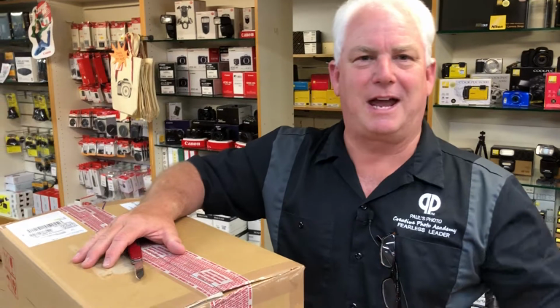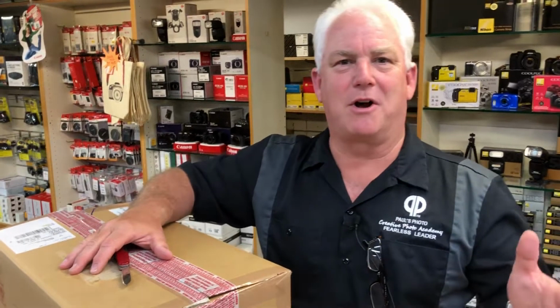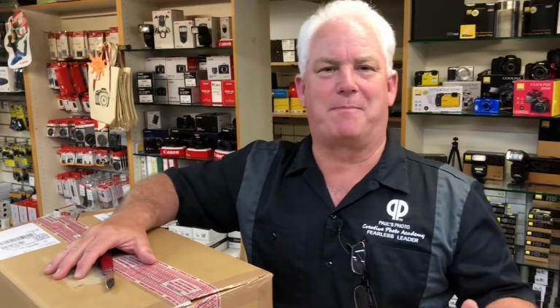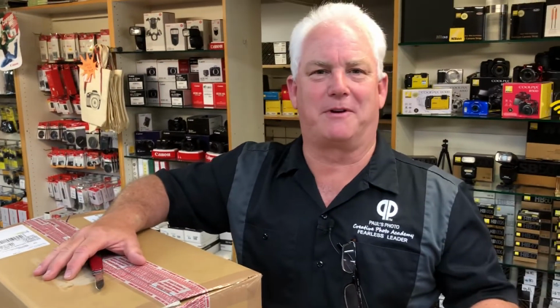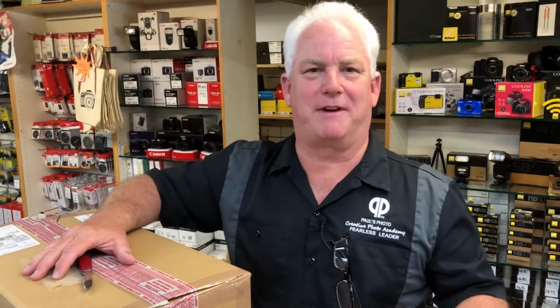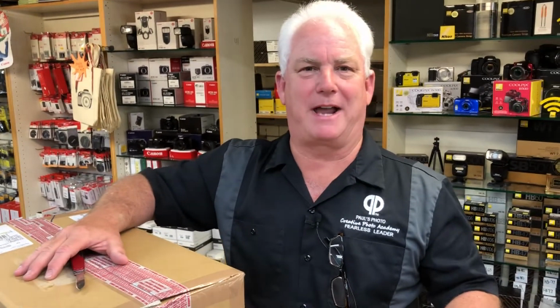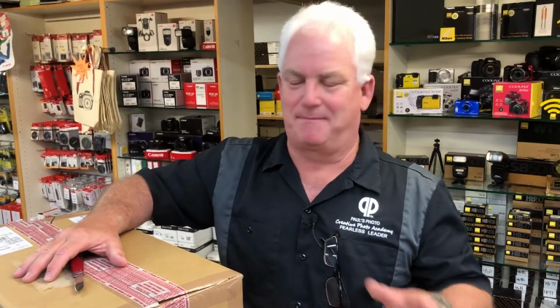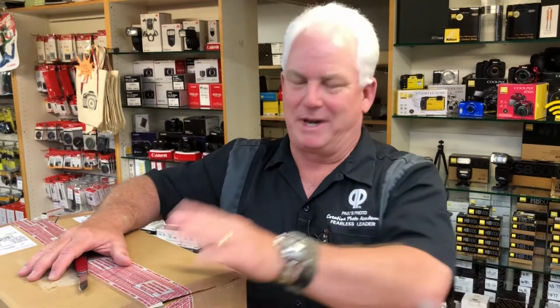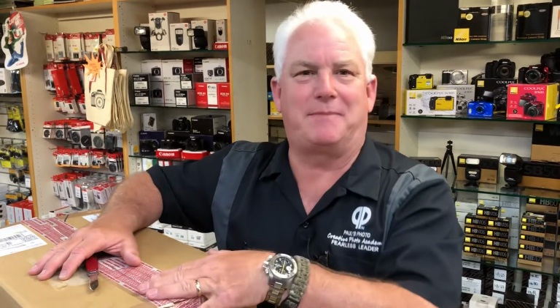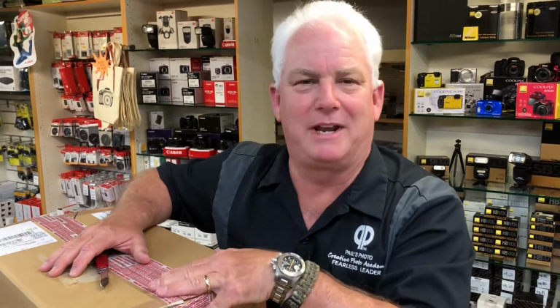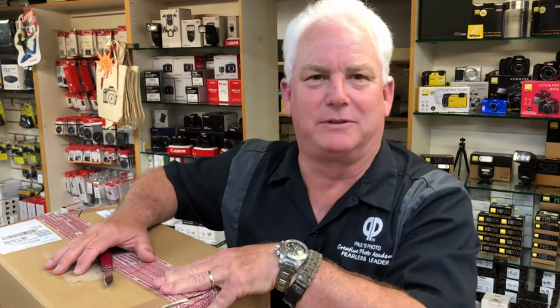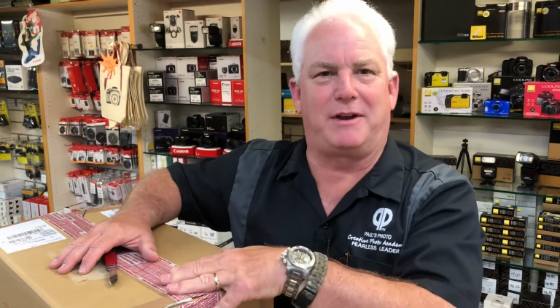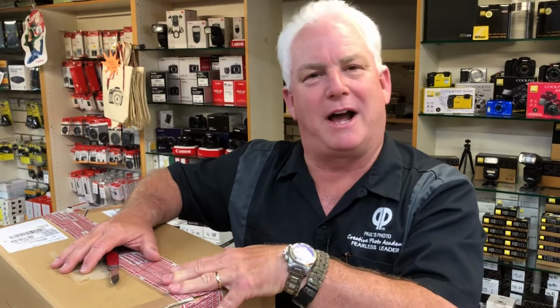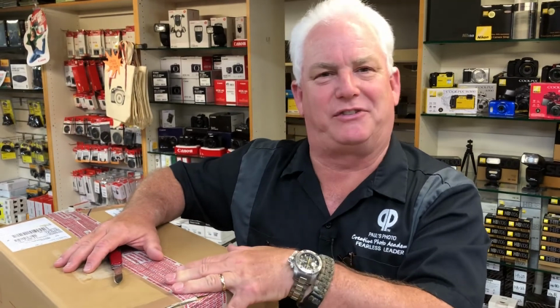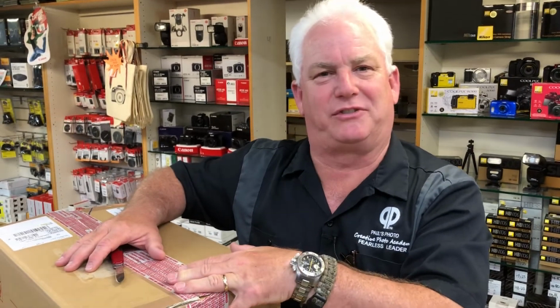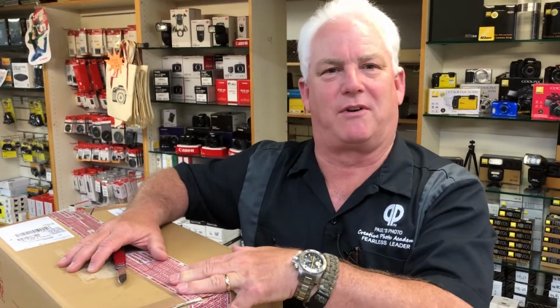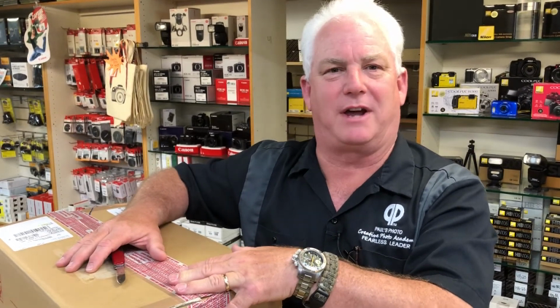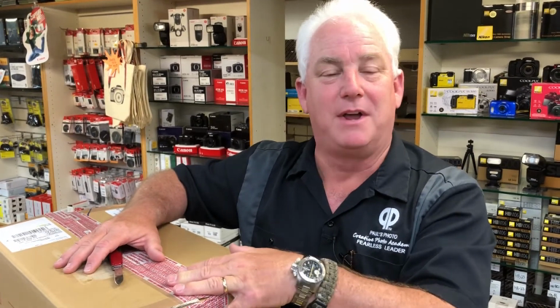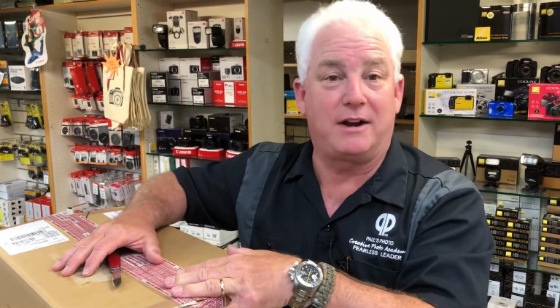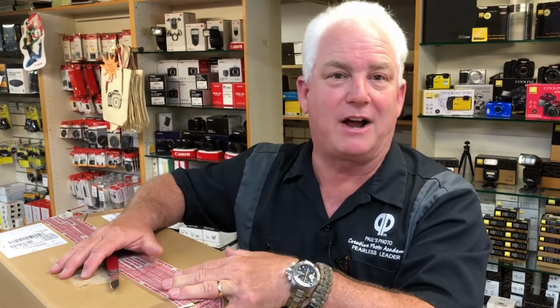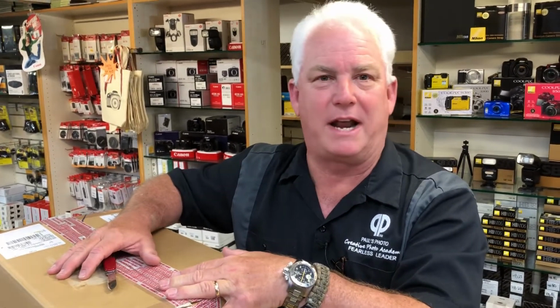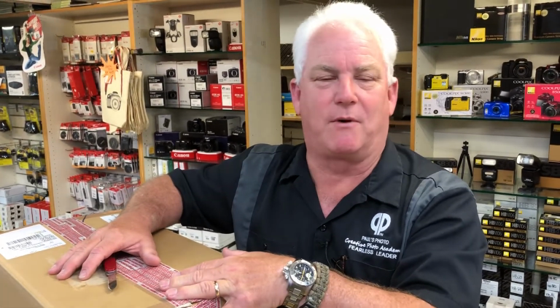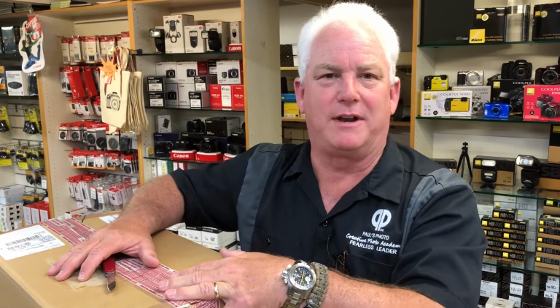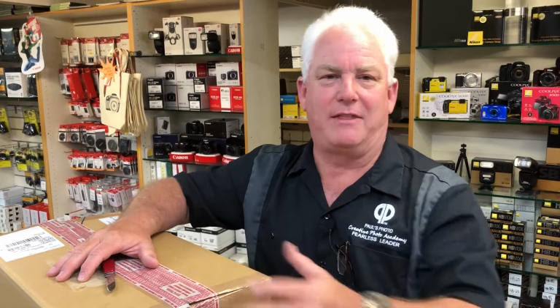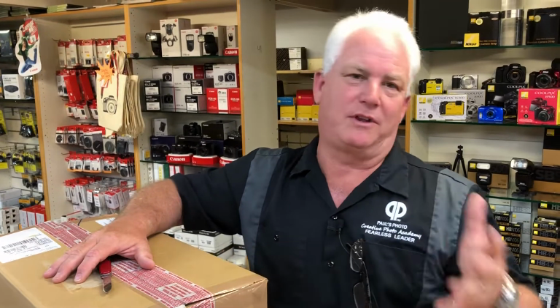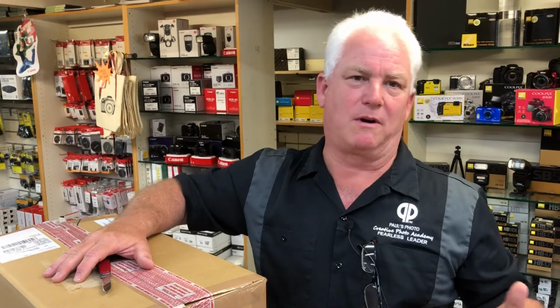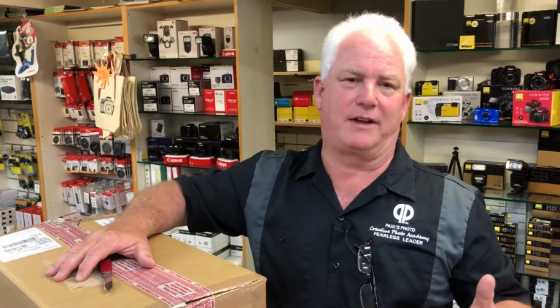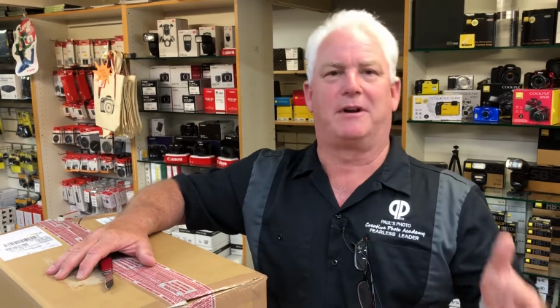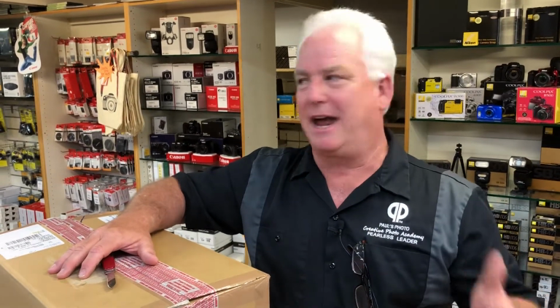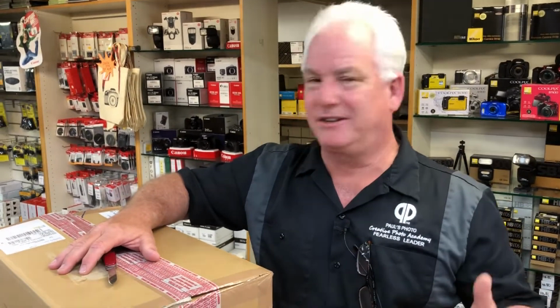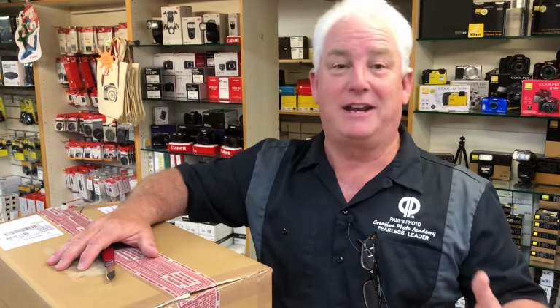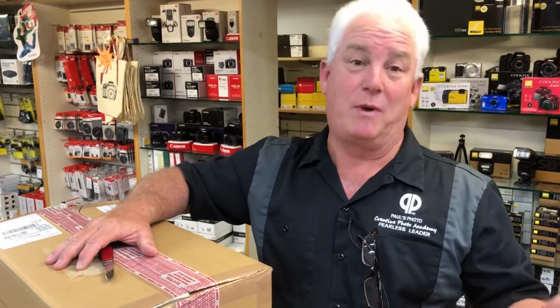Hey, it's Mark Komen from Paul's Photo and the Creative Photo Academy. We got something really cool today that you're probably not going to see in a store for a long time. We got a new Nikon 180-400, and this was an order for a customer, and John said that we could open it up and show it to you guys.